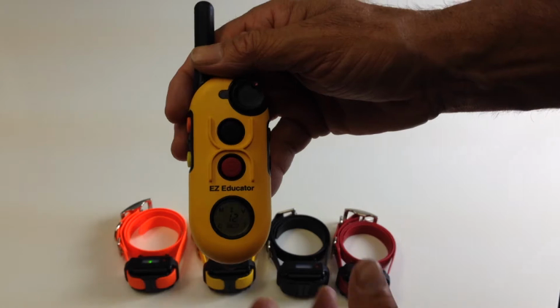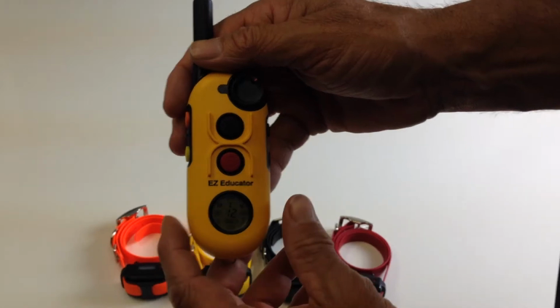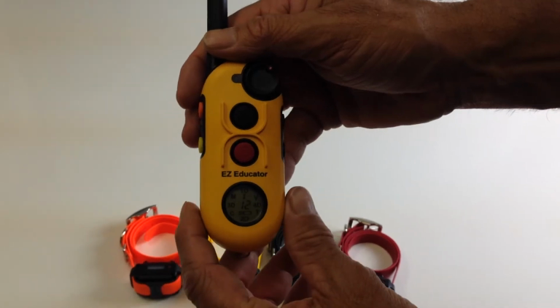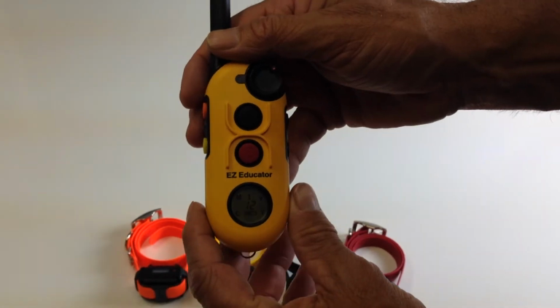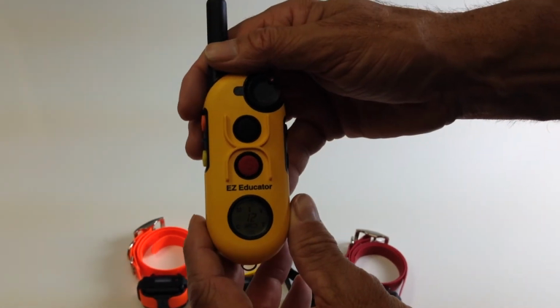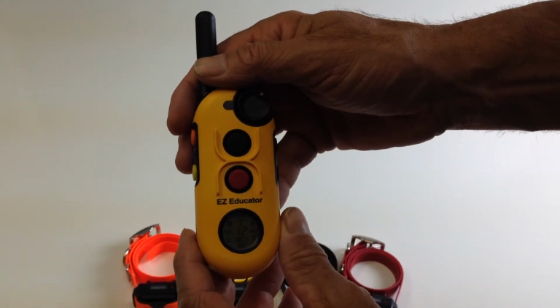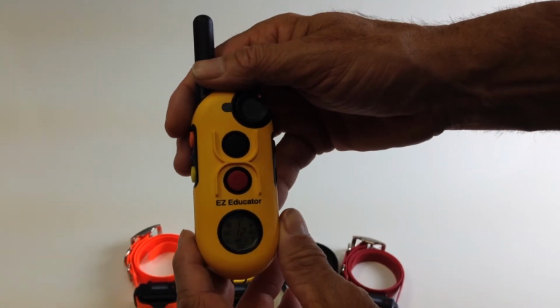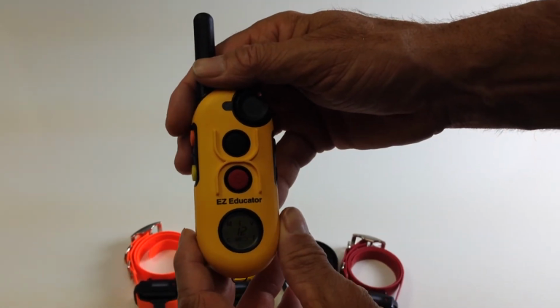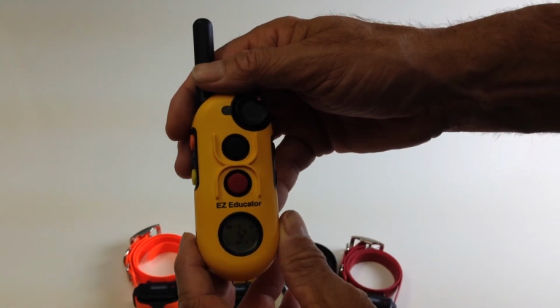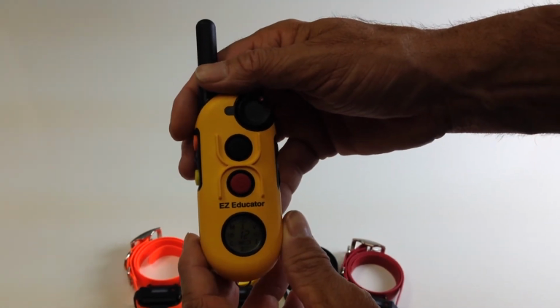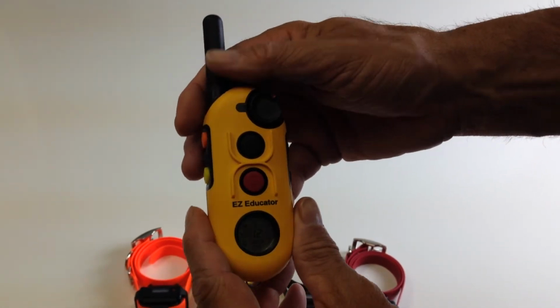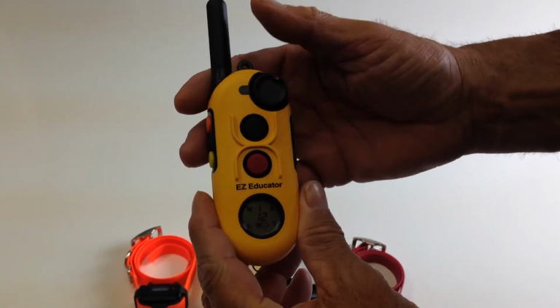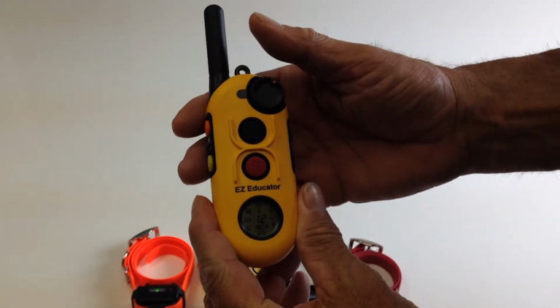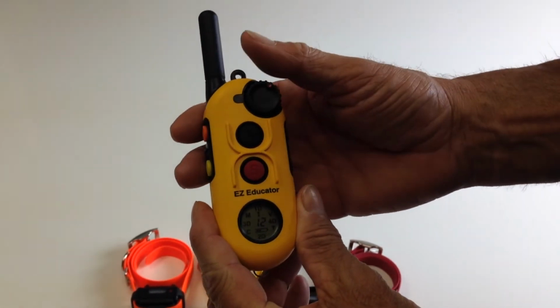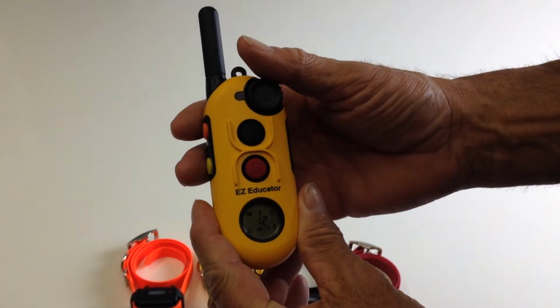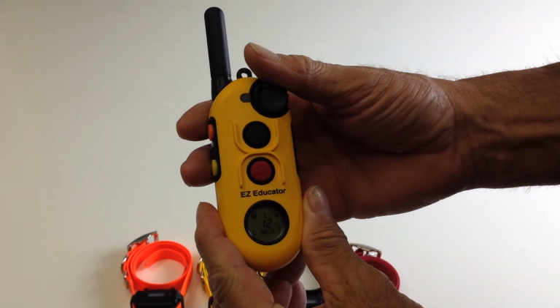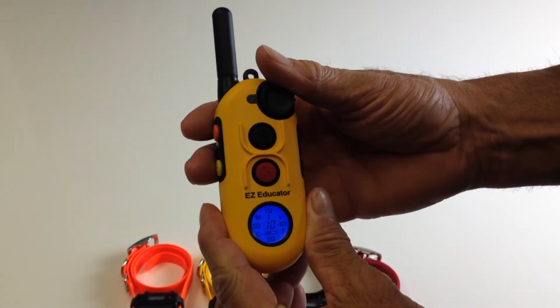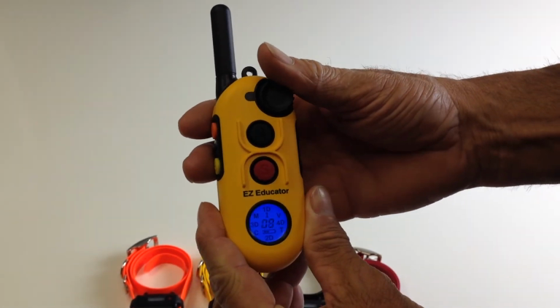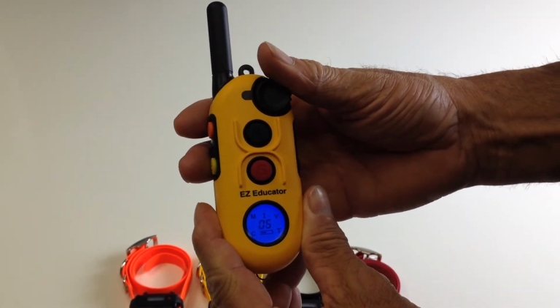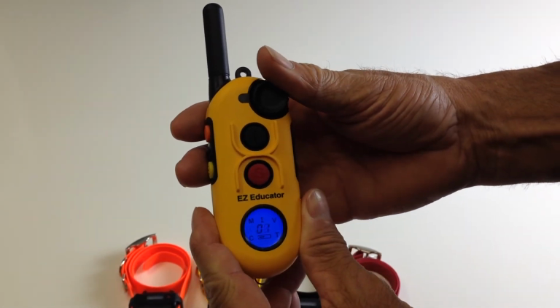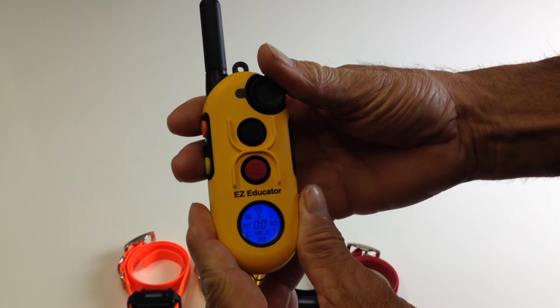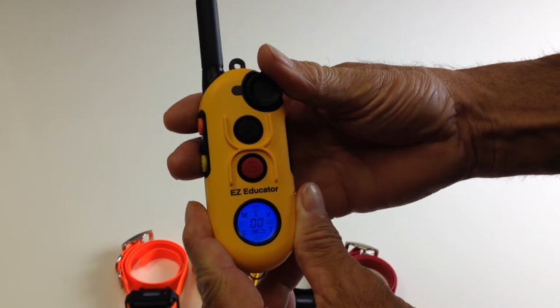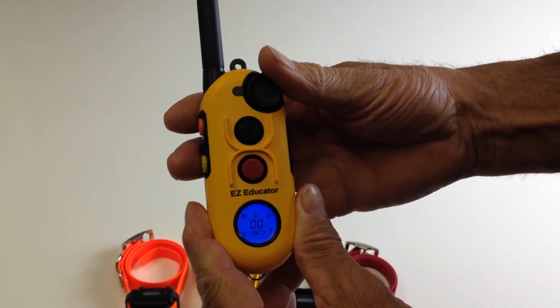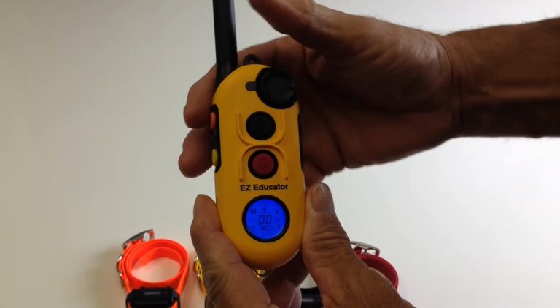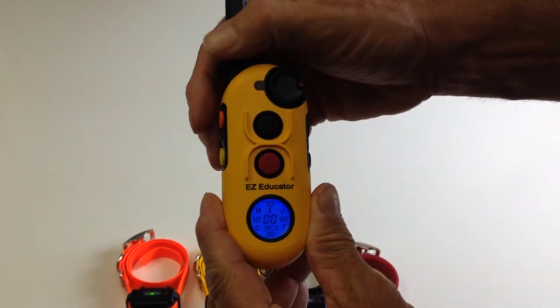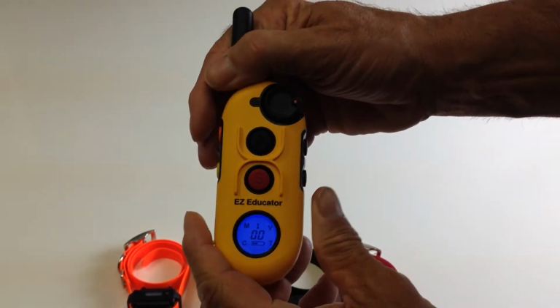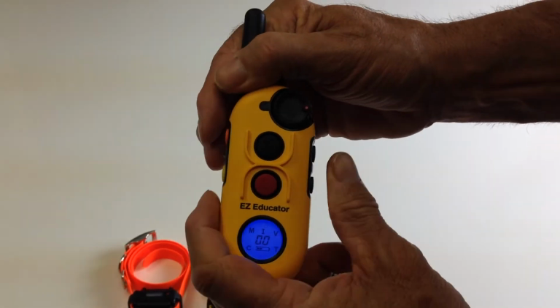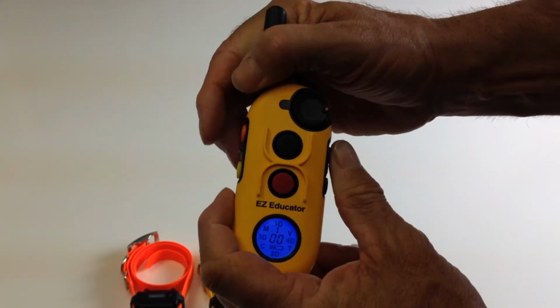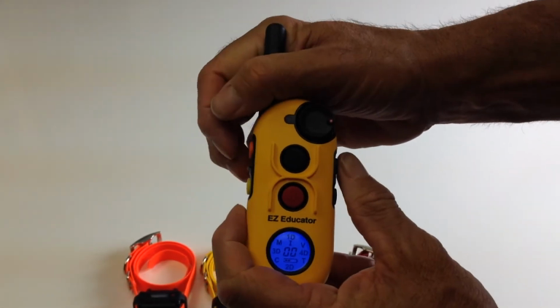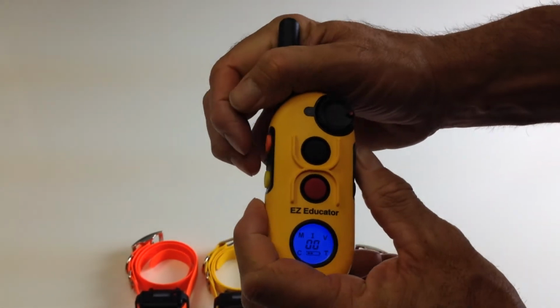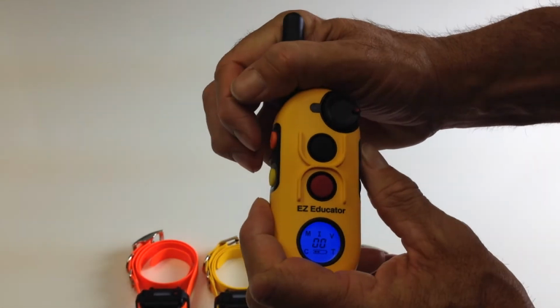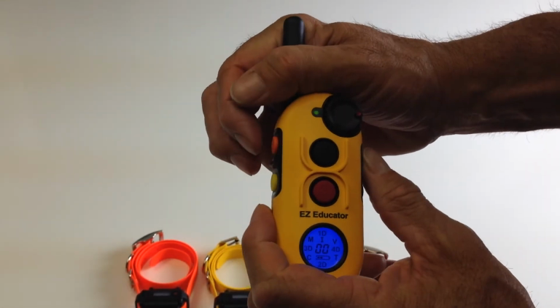I want to show you how to program the EZ904. First thing you do is turn it to zero — the stem dial — then push in the program button.